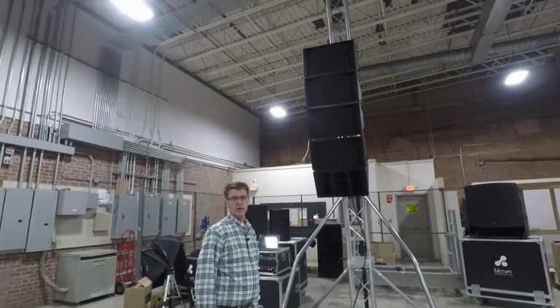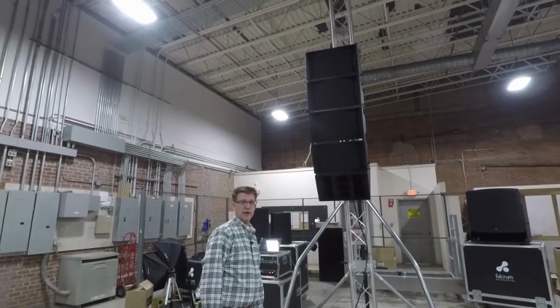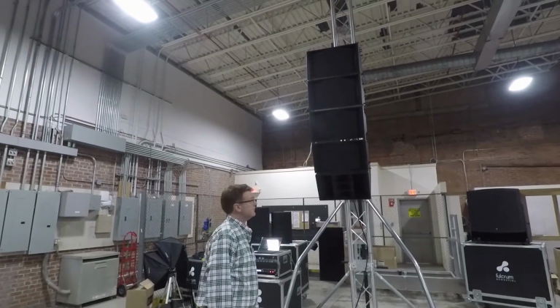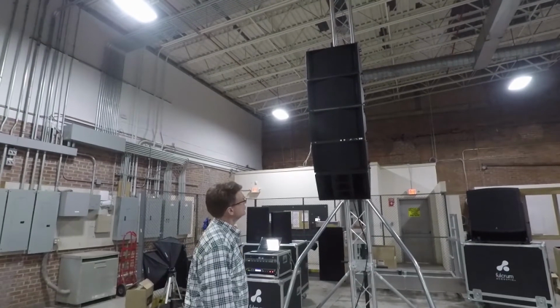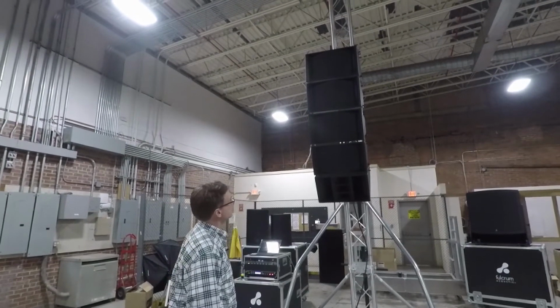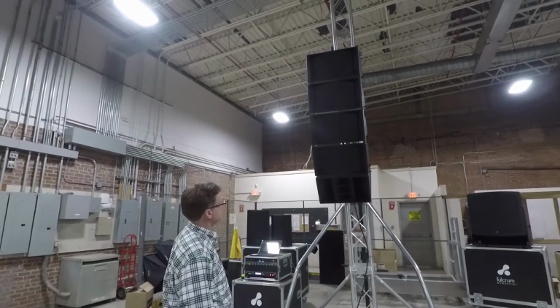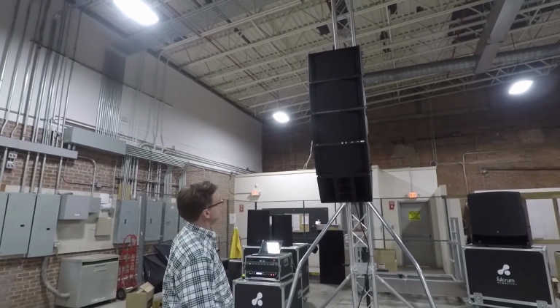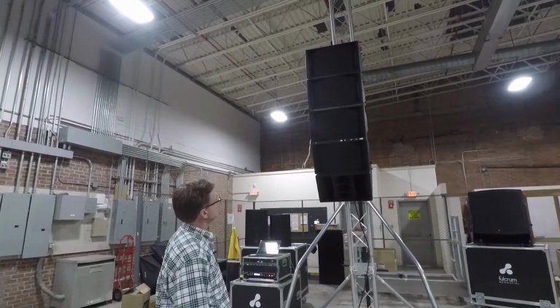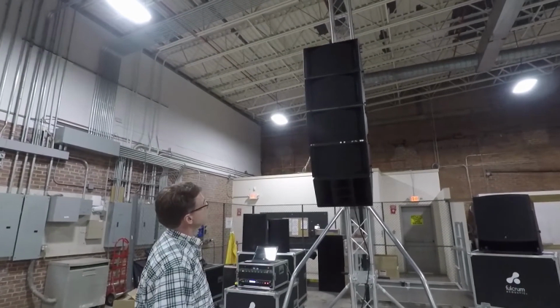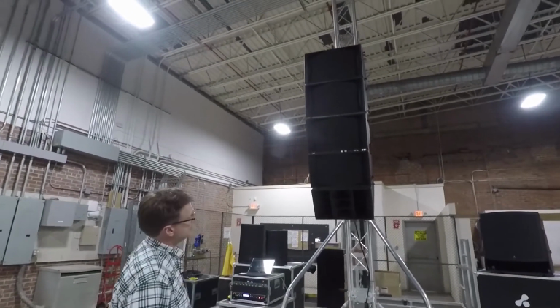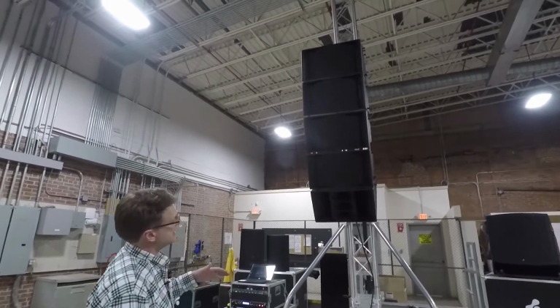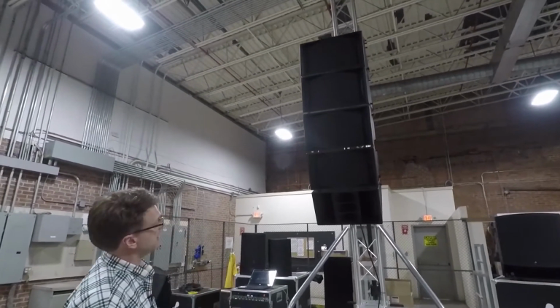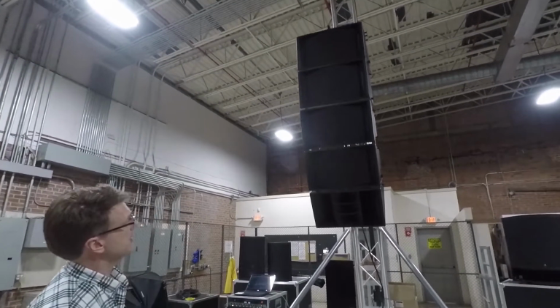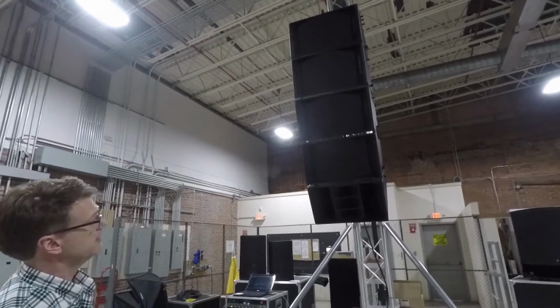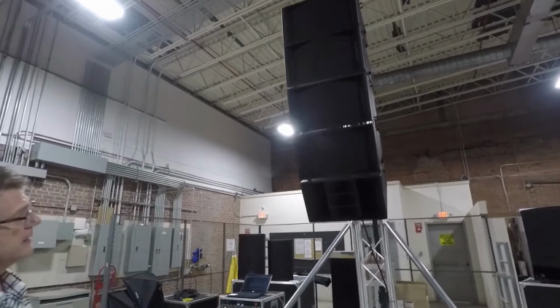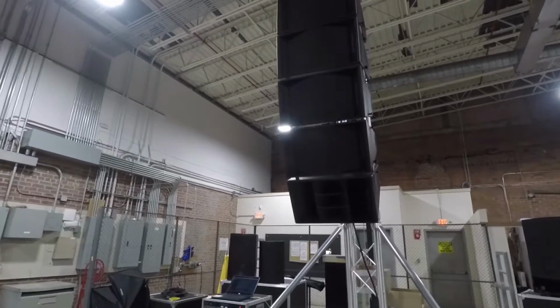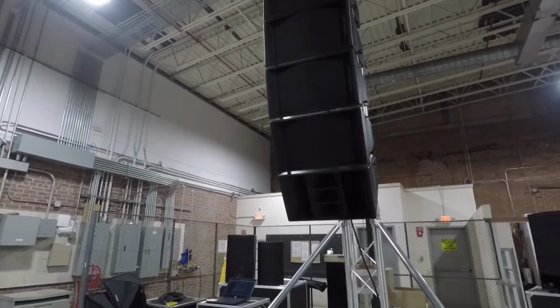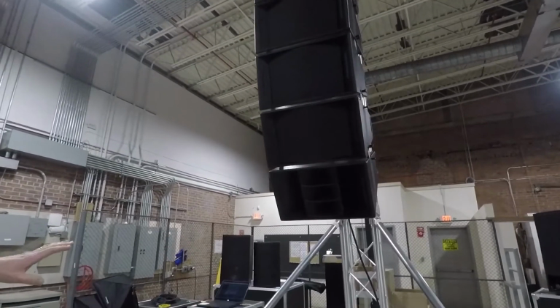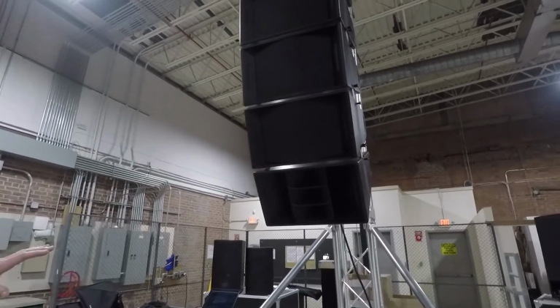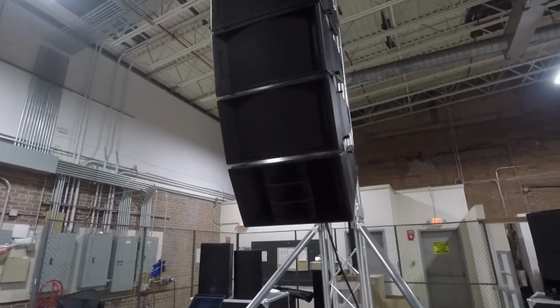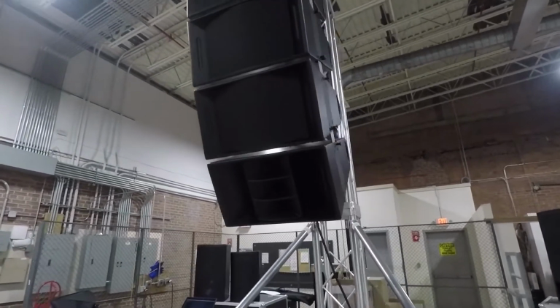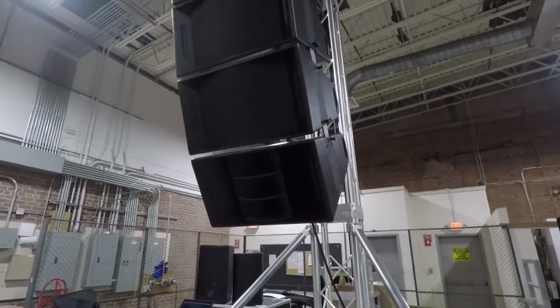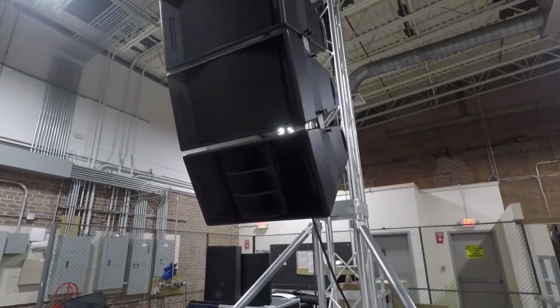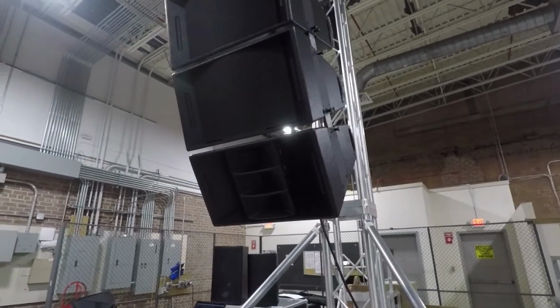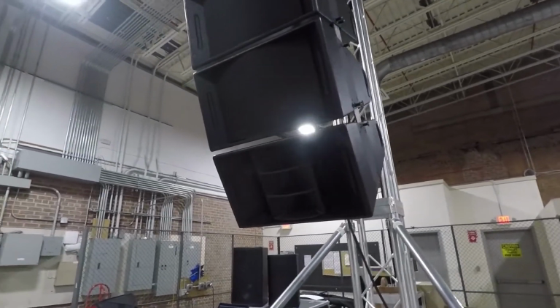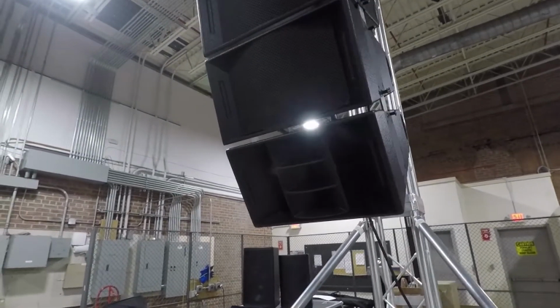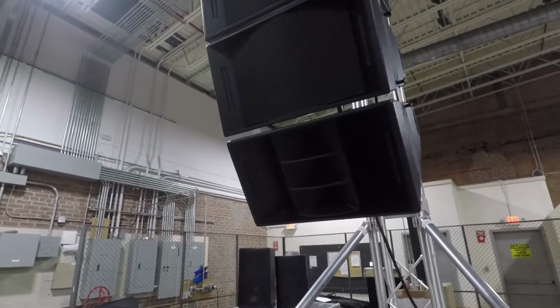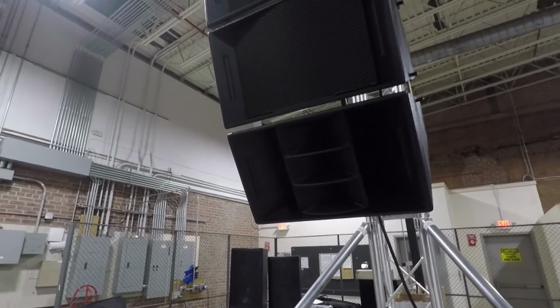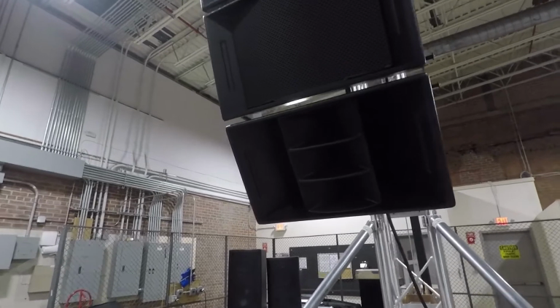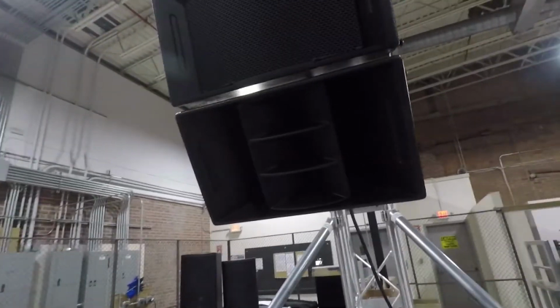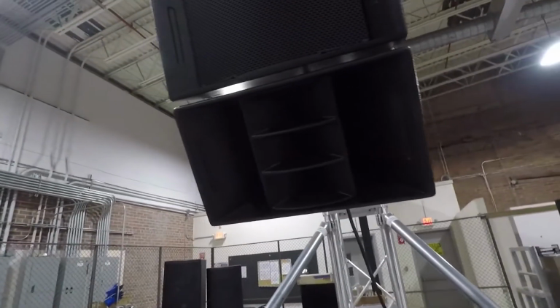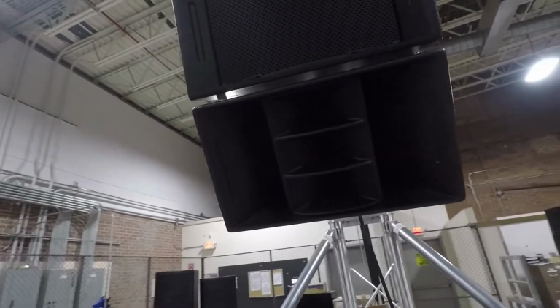We have the FL-283 hanging today. It's our mid-format line array. It's a dual eight low-frequency section, fully horn-loaded, and a triple one-inch horn for the top end.